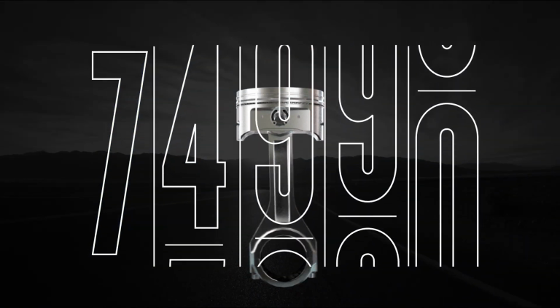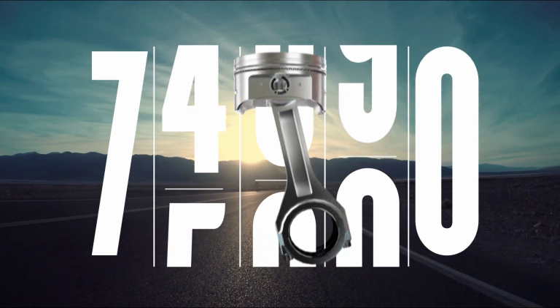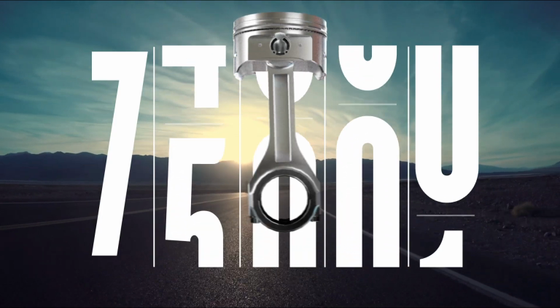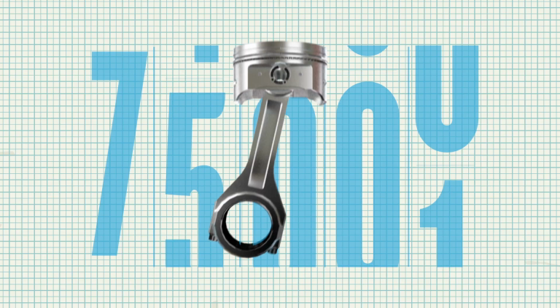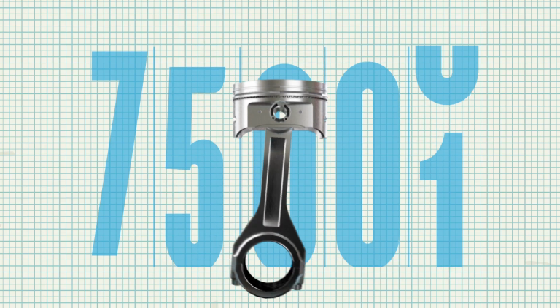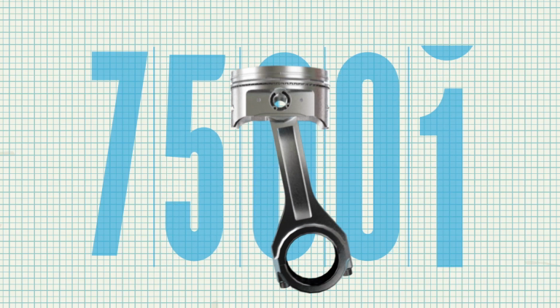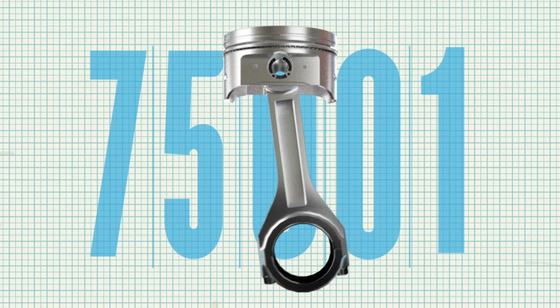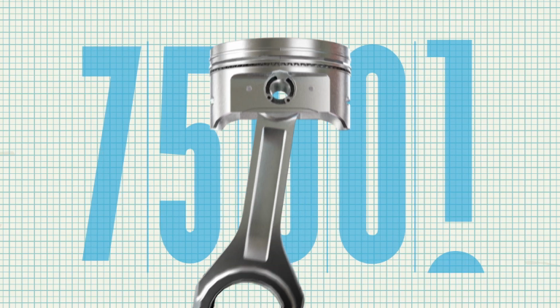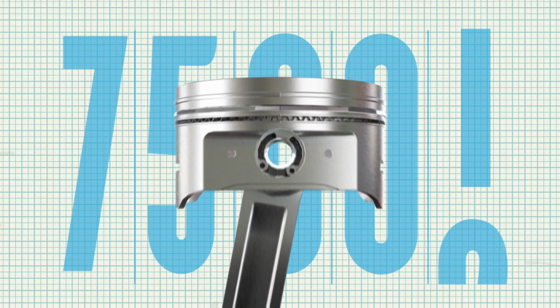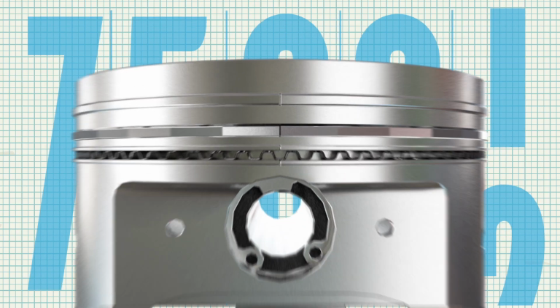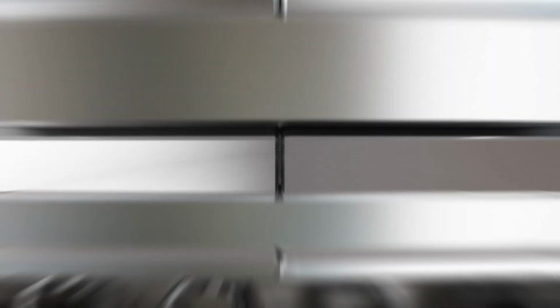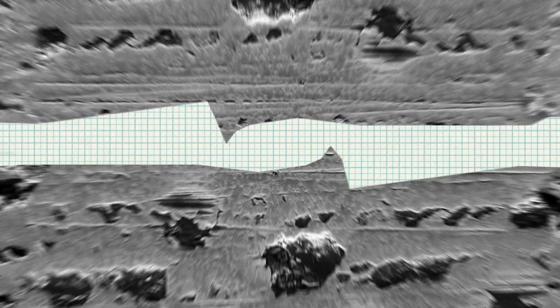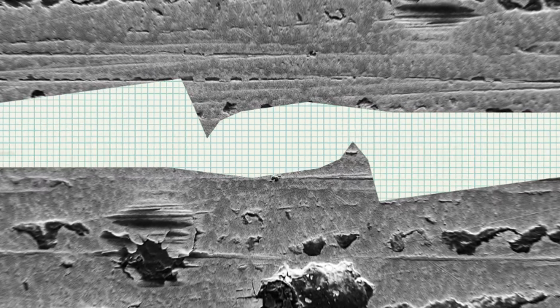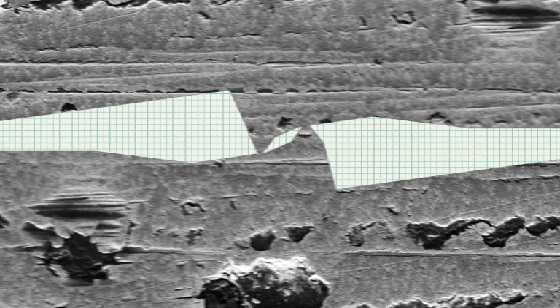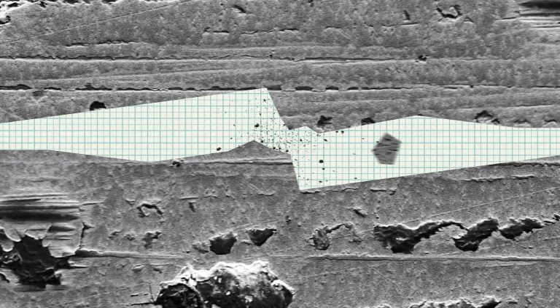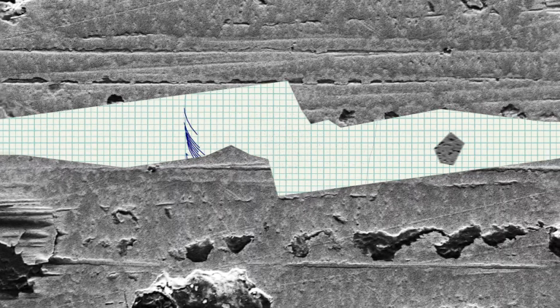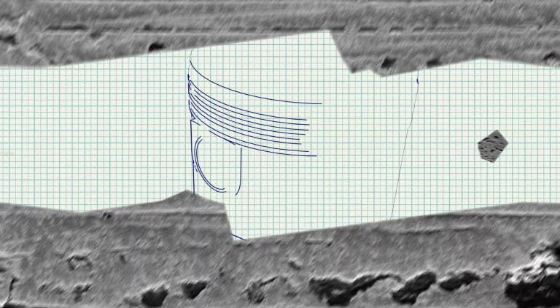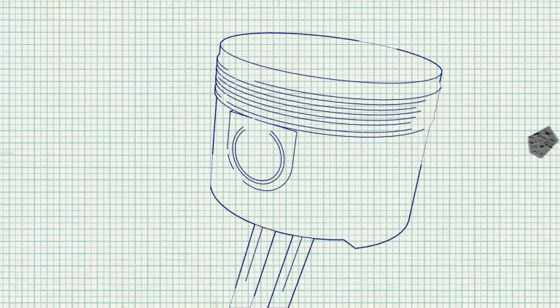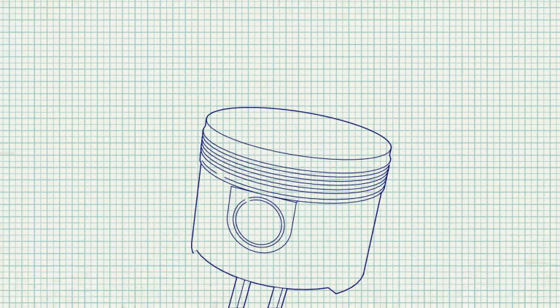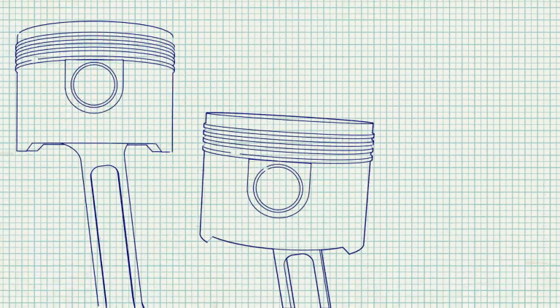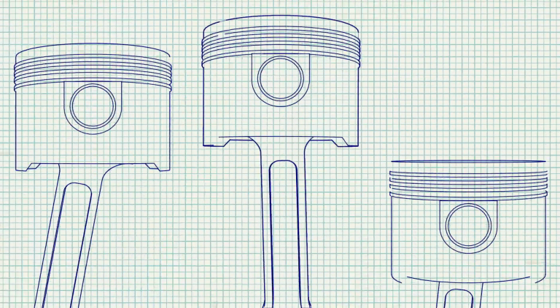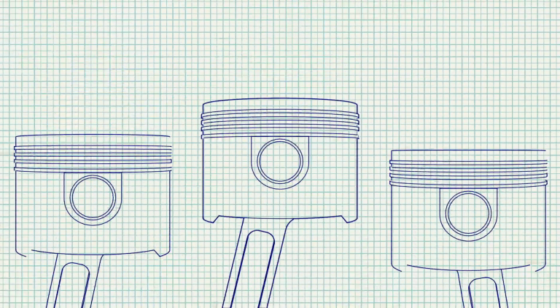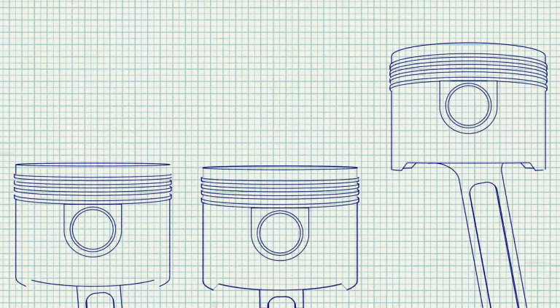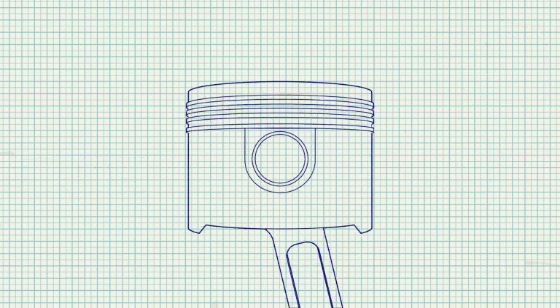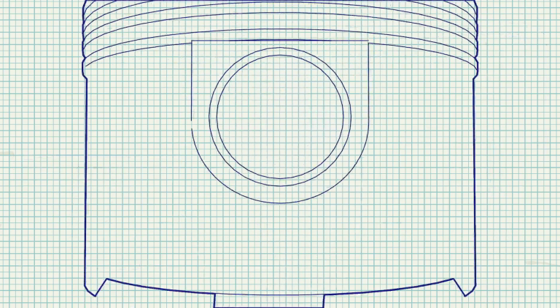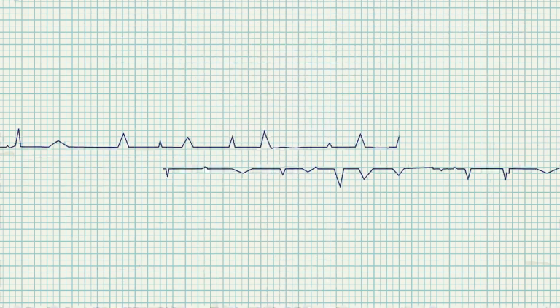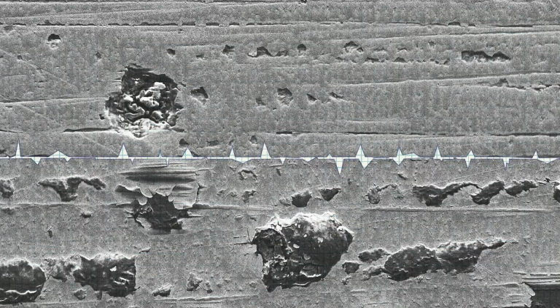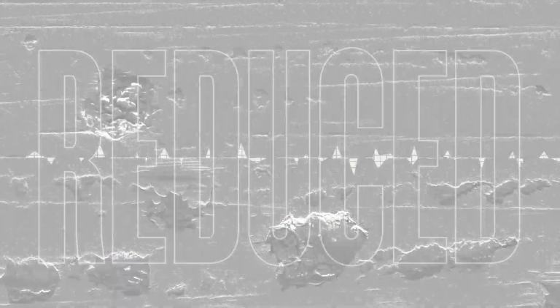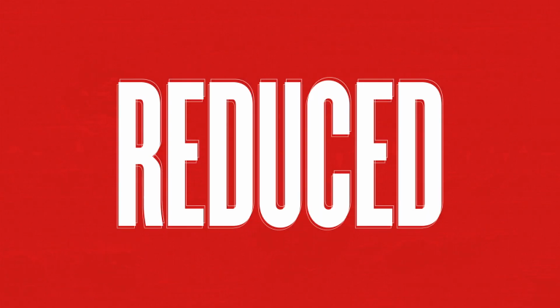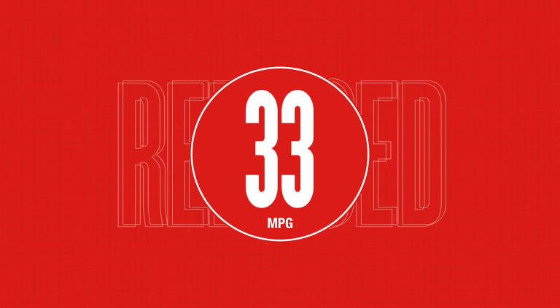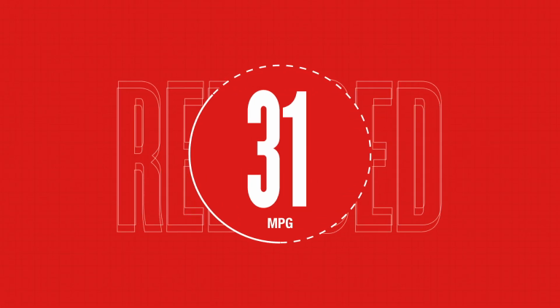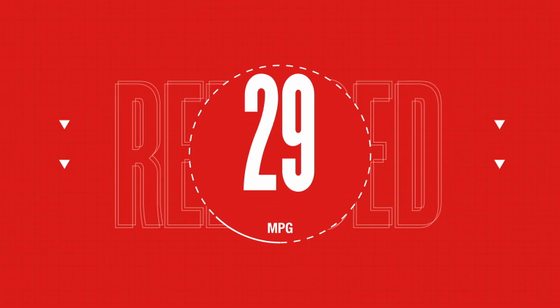As engines age past 75,000 miles, those grooves and cracks can break off or become even deeper. Without something to coat and protect the metal surface, engine parts wear down, causing reduced gas mileage and lower horsepower.